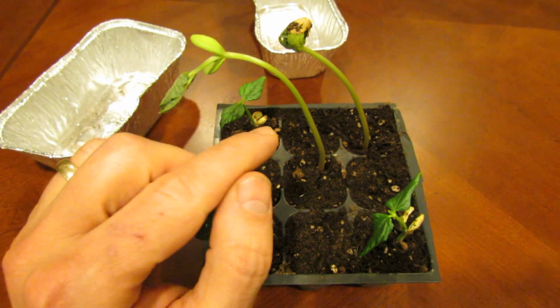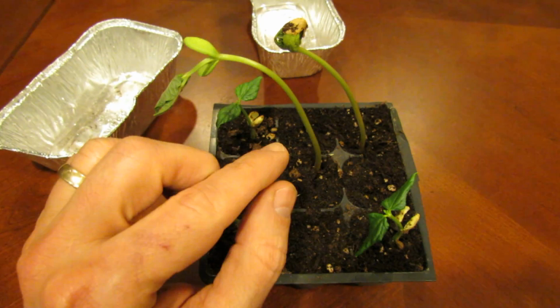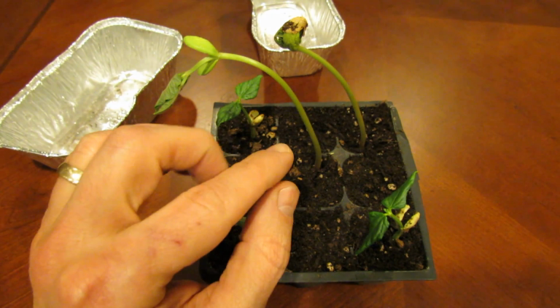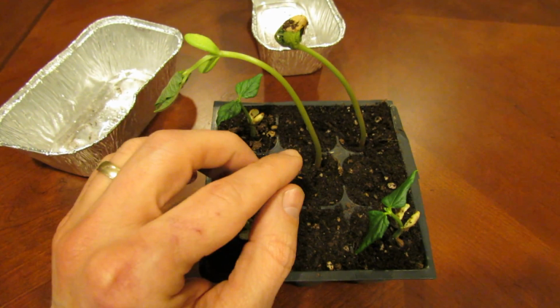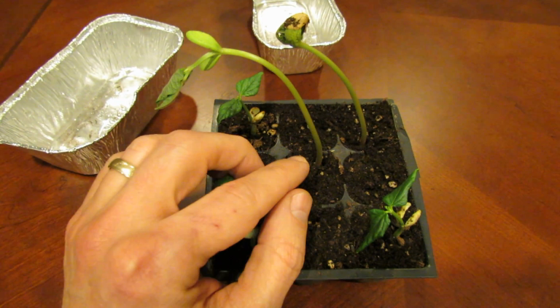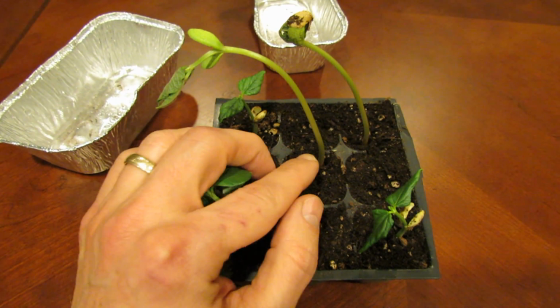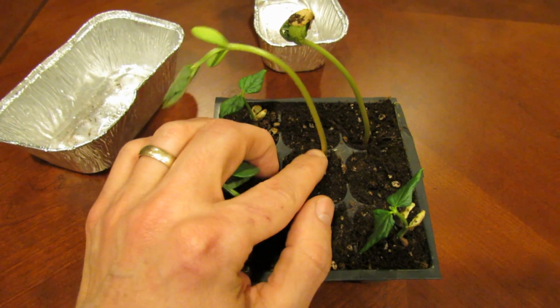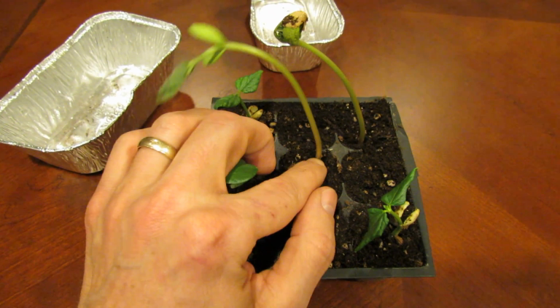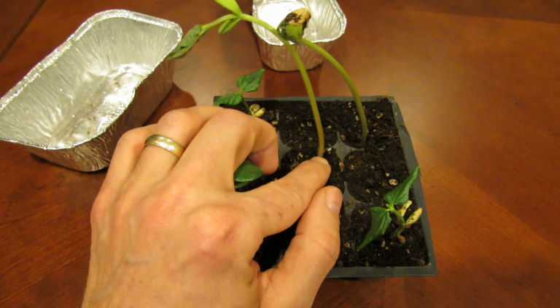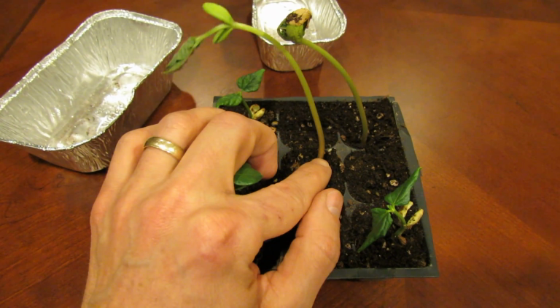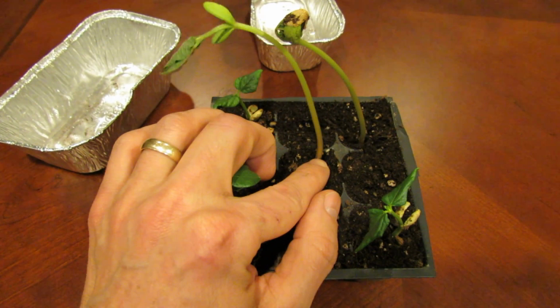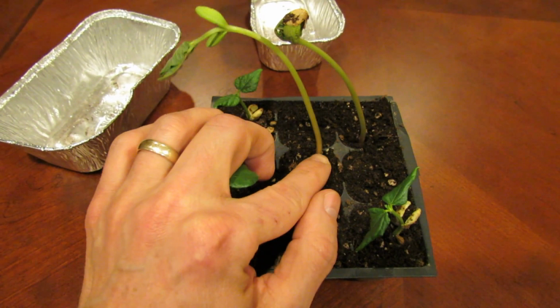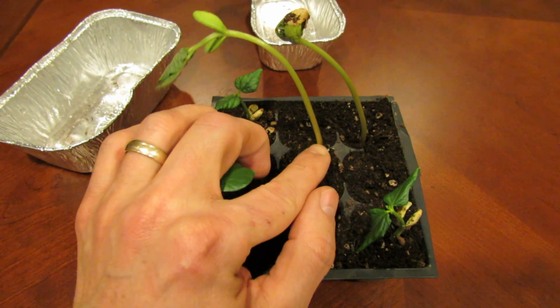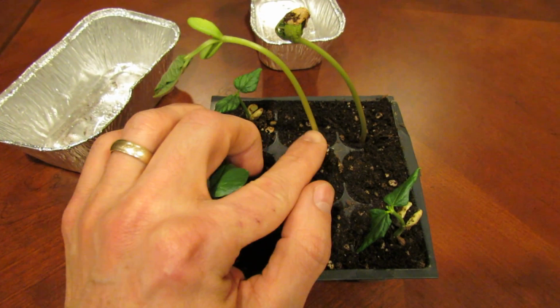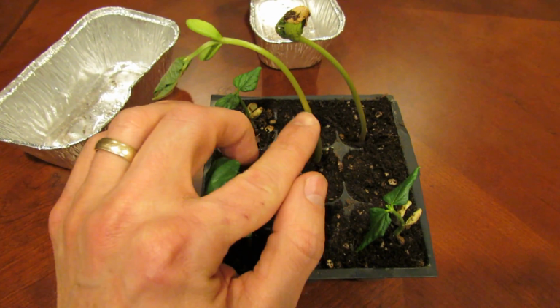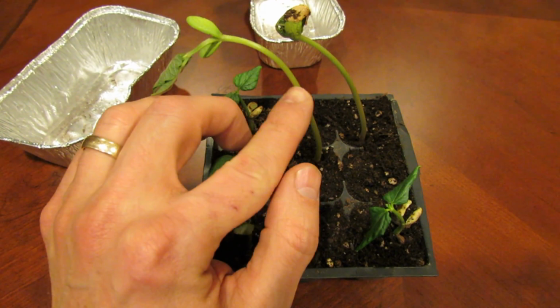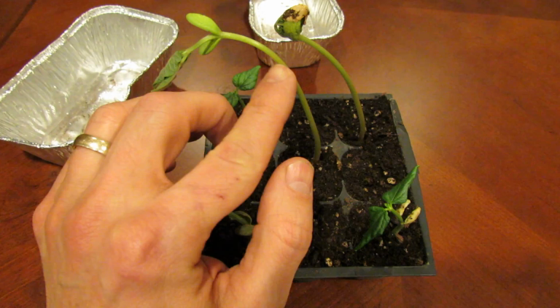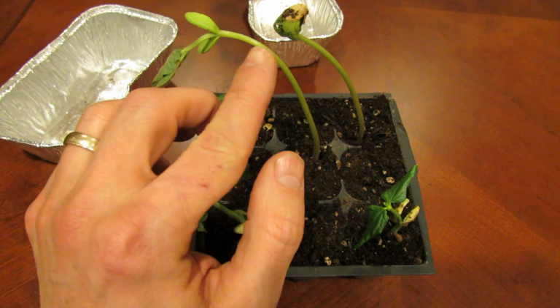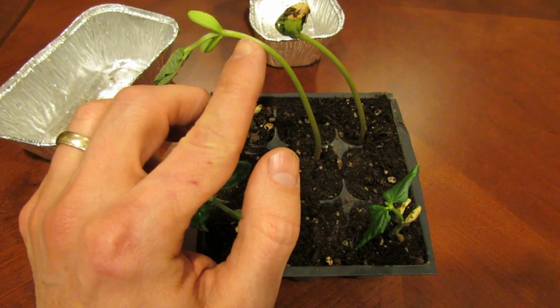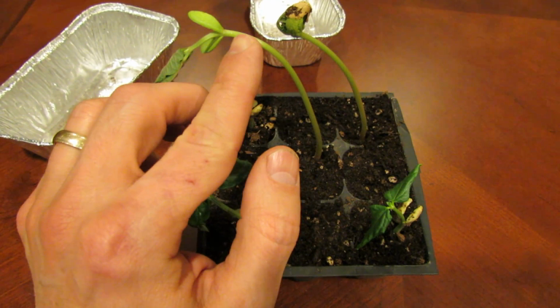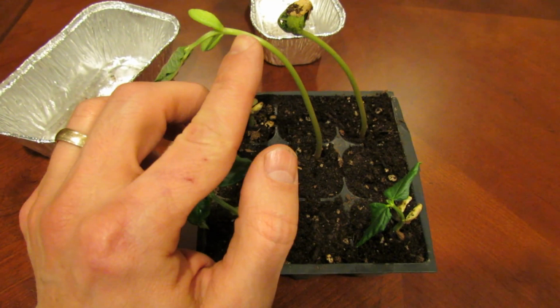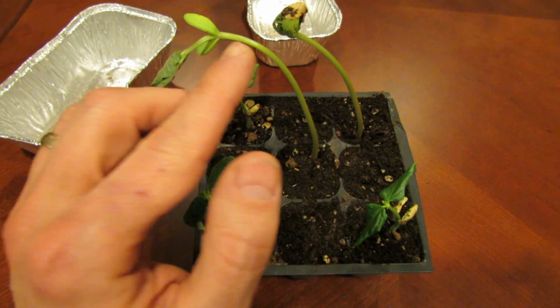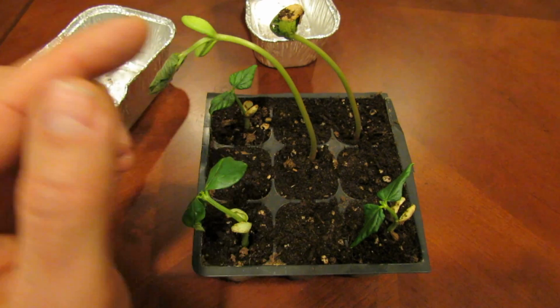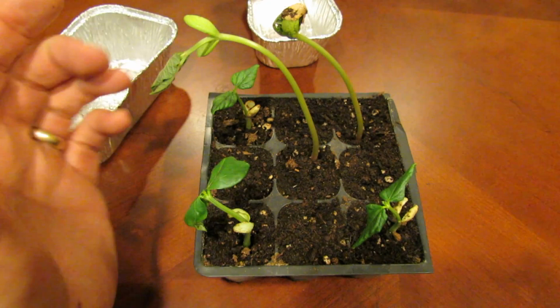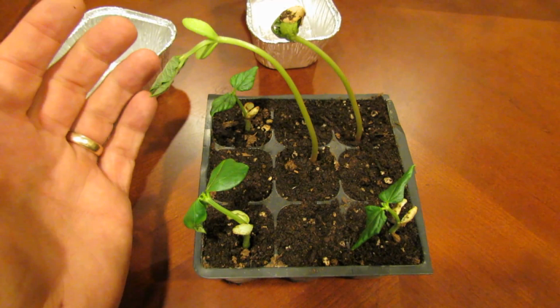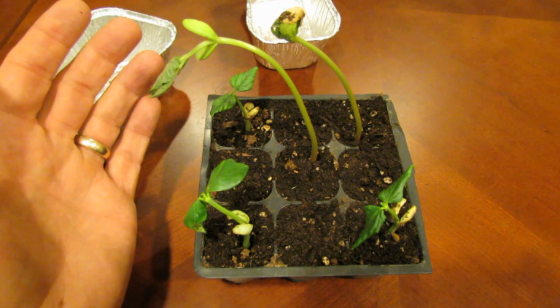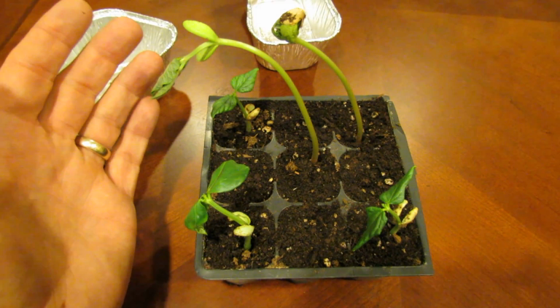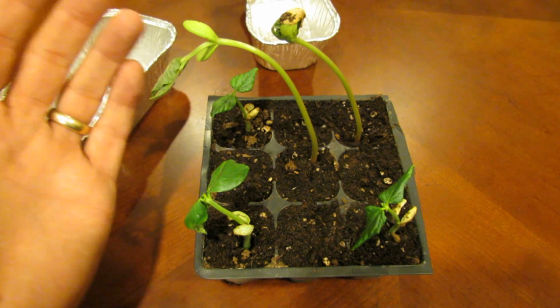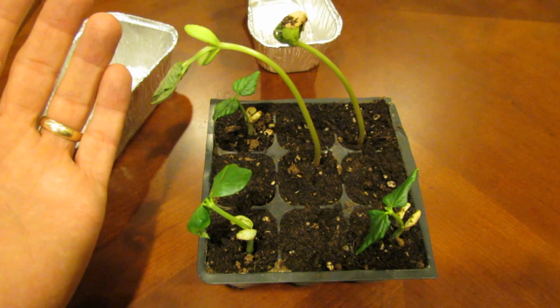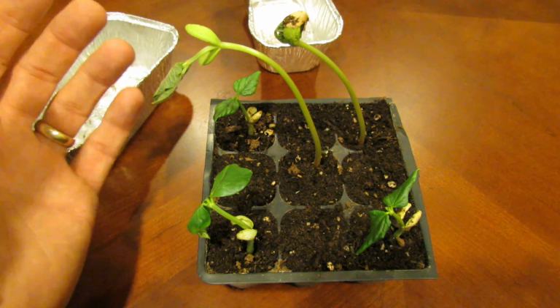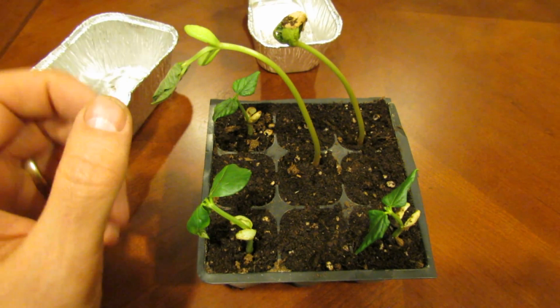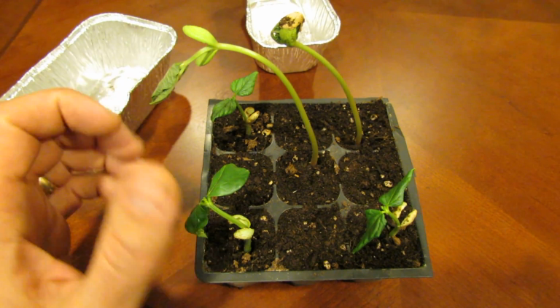They're actually trying to reach for the light source, so they spend all their energy growing these really long stems and the plant kind of gets spindly. That's what you don't want to happen.